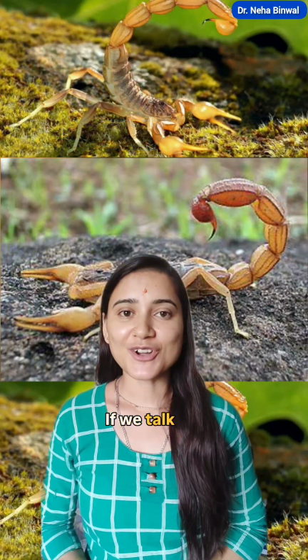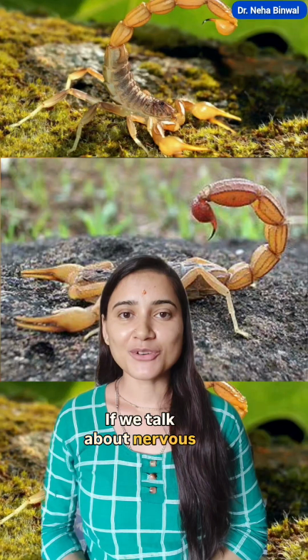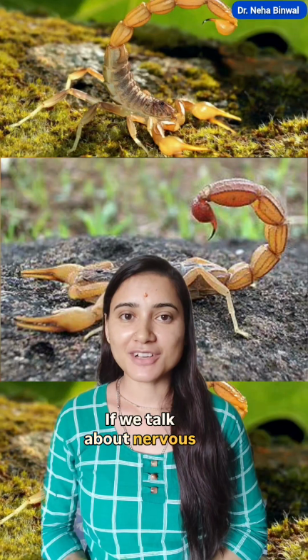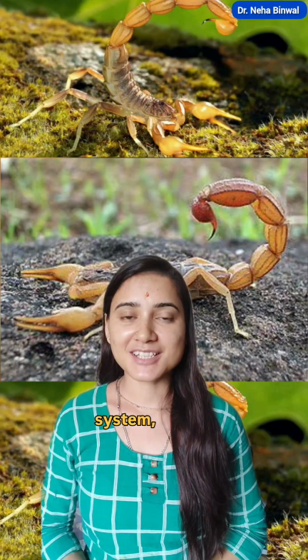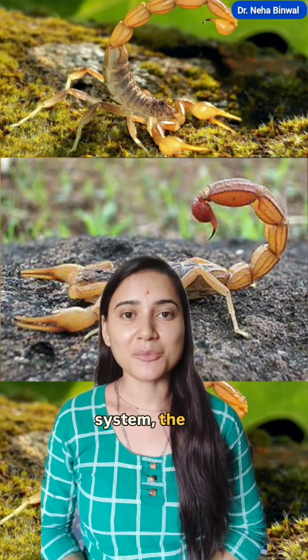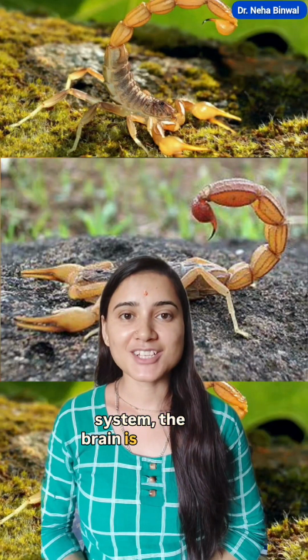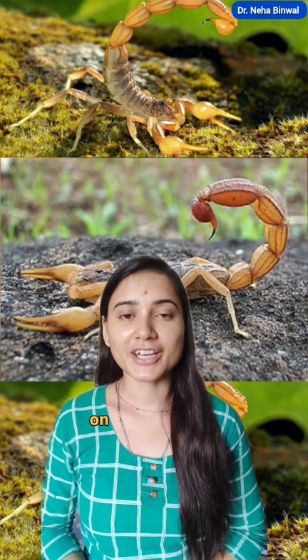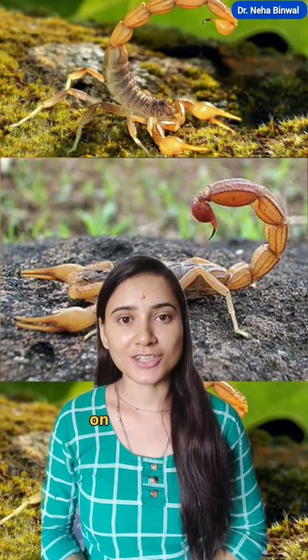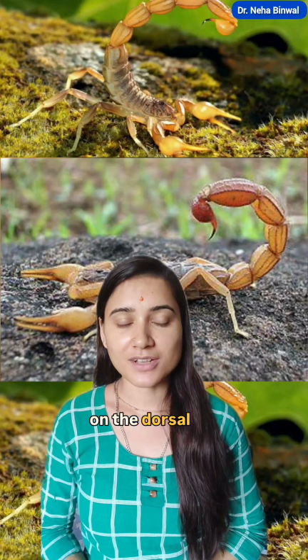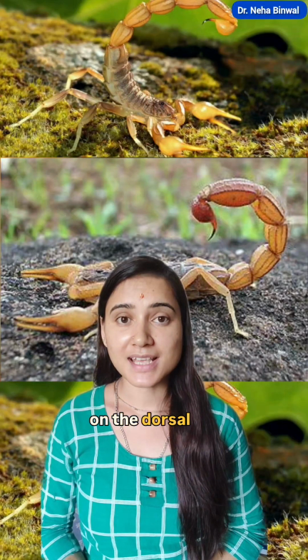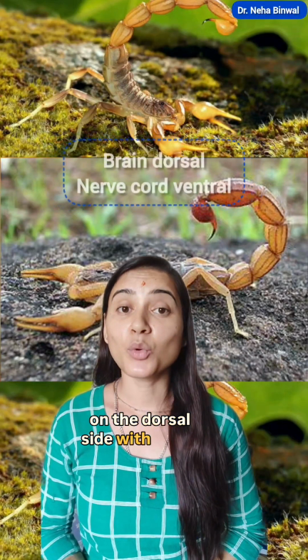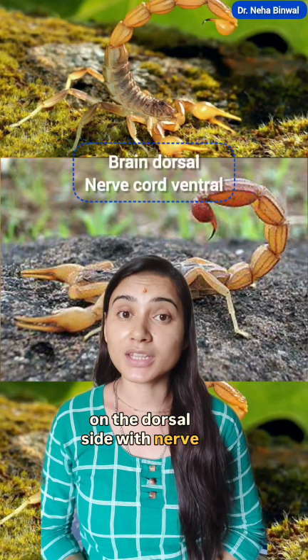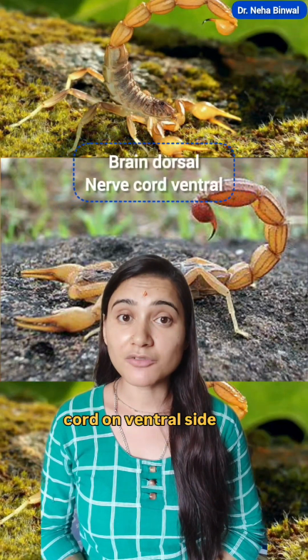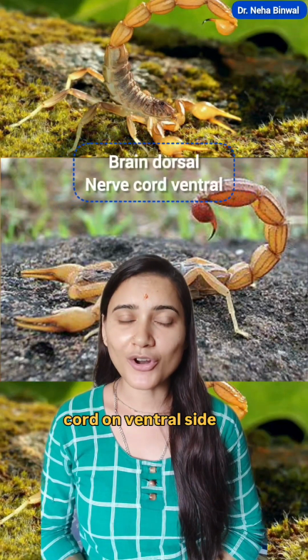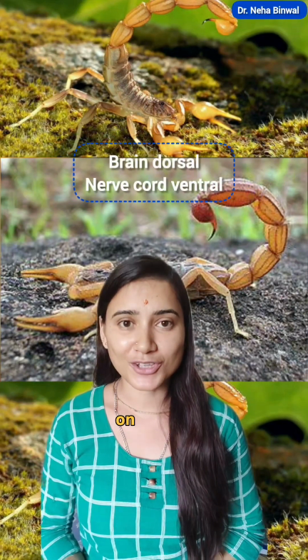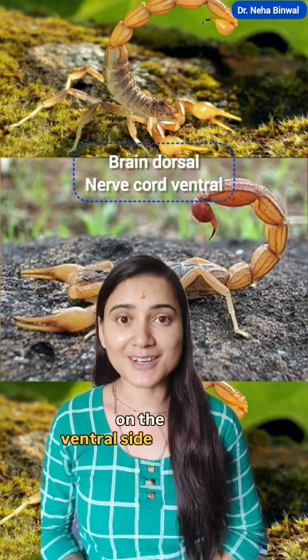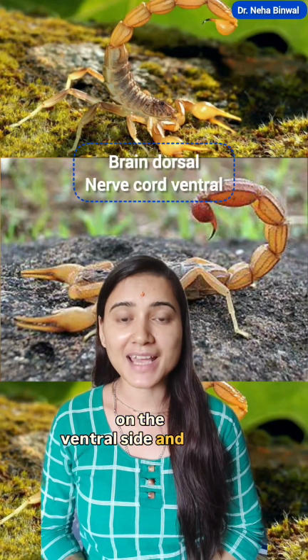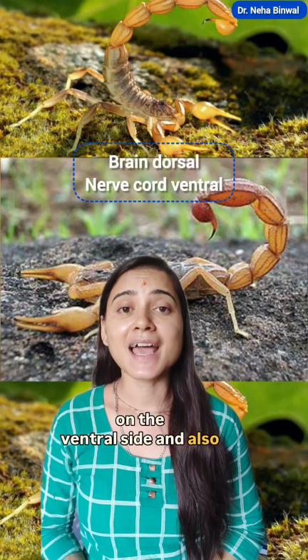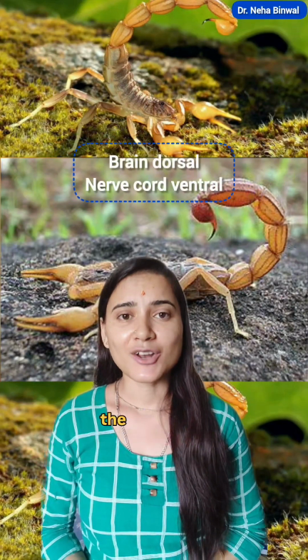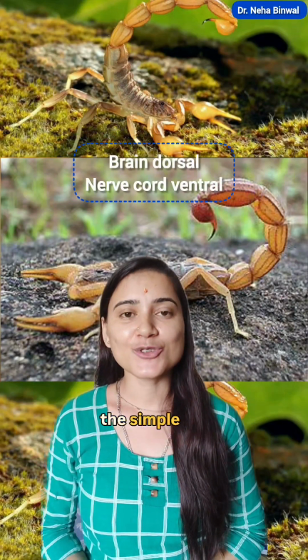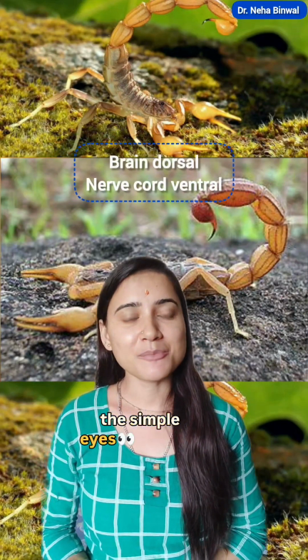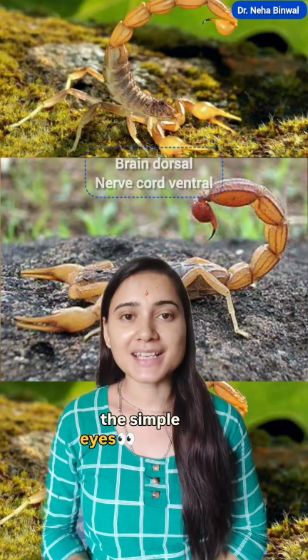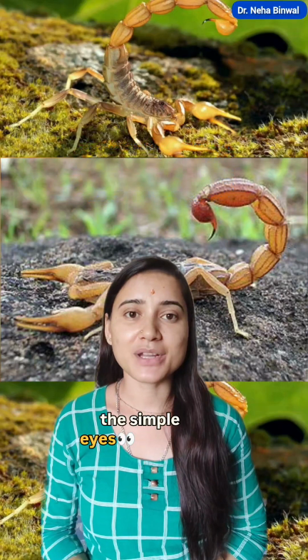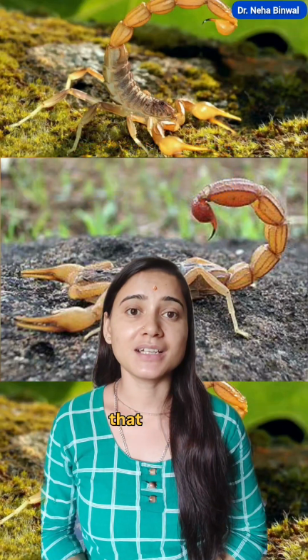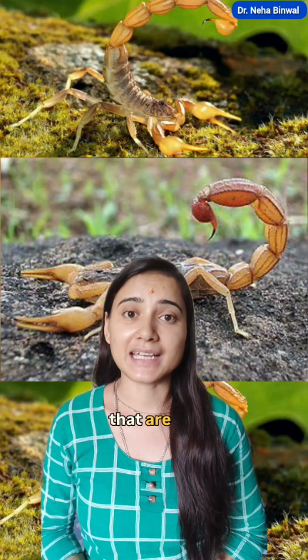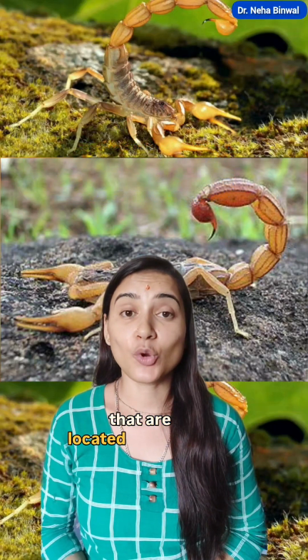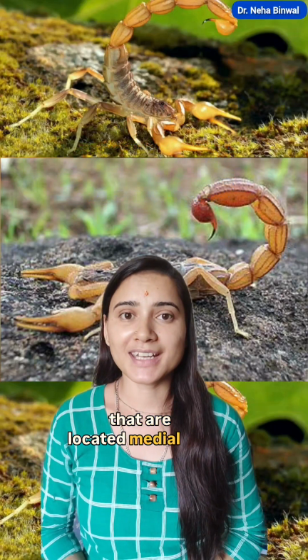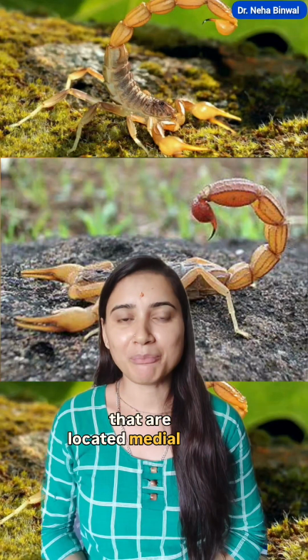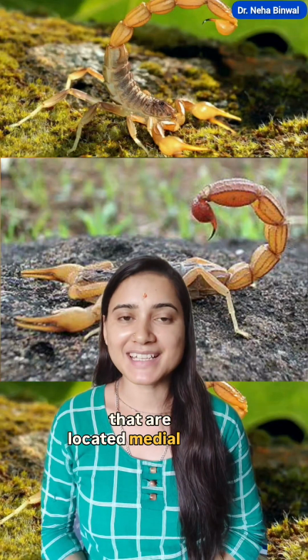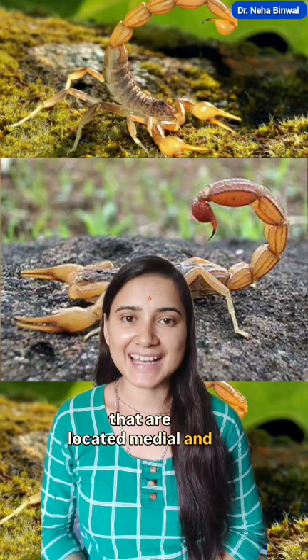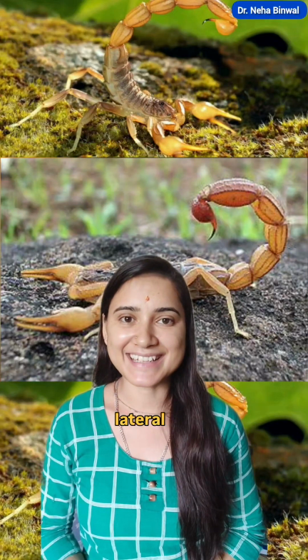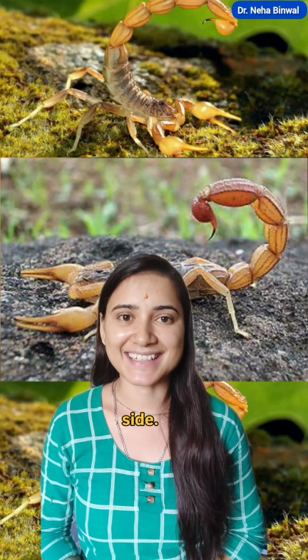If we talk about the nervous system, the brain is located on the dorsal side with the nerve cord on the ventral side. Simple eyes are also present, located on the medial and lateral sides.